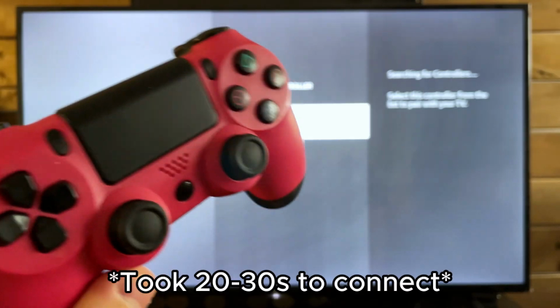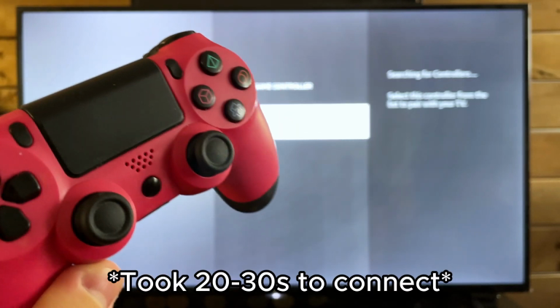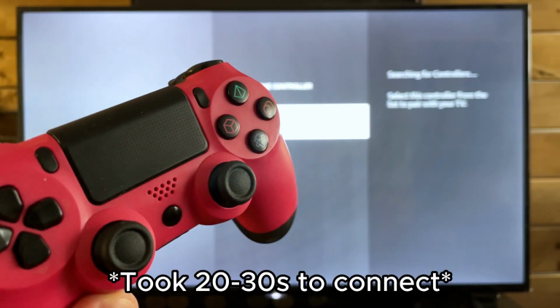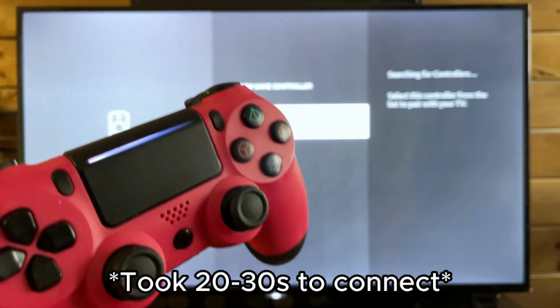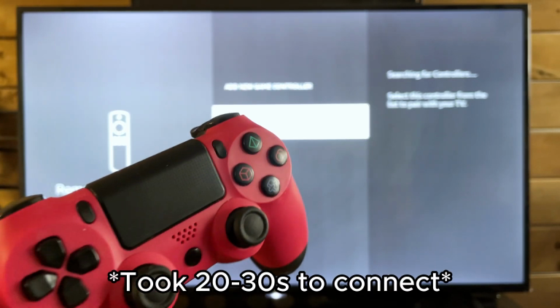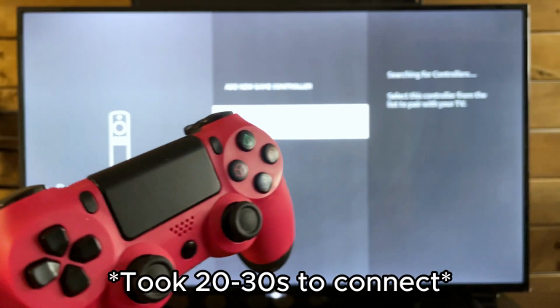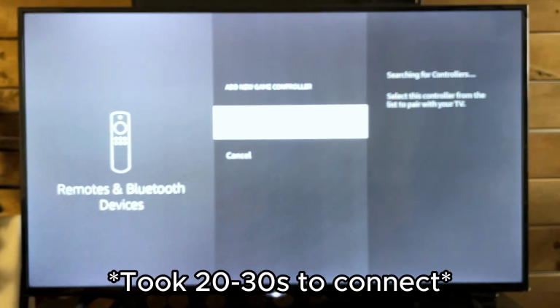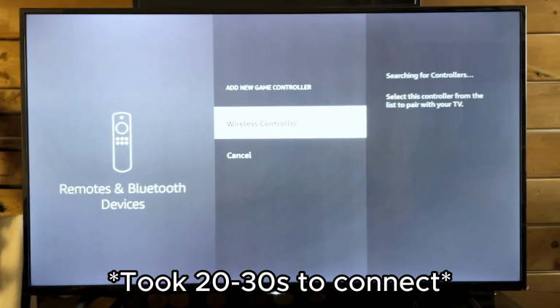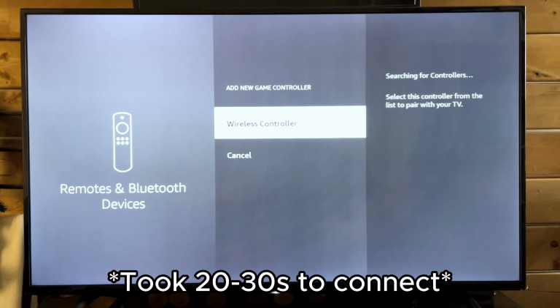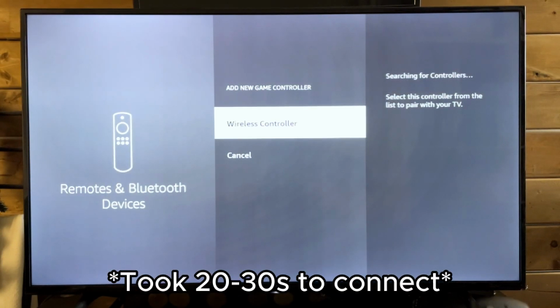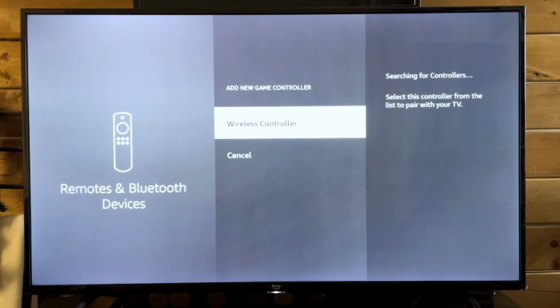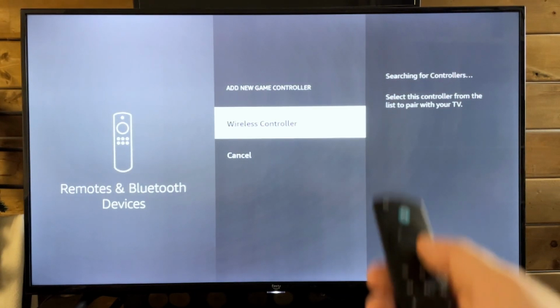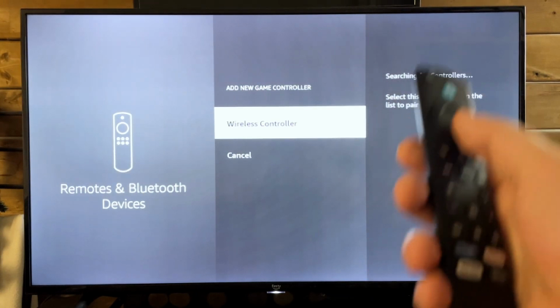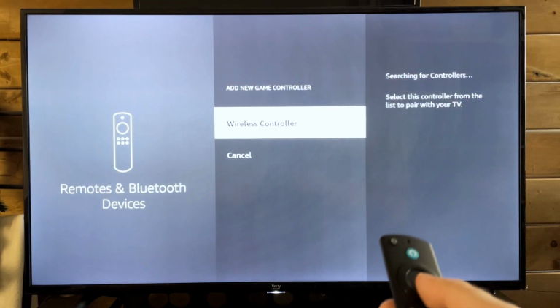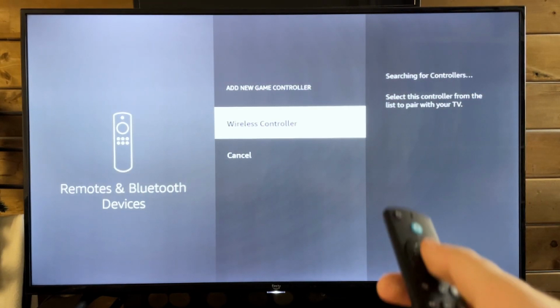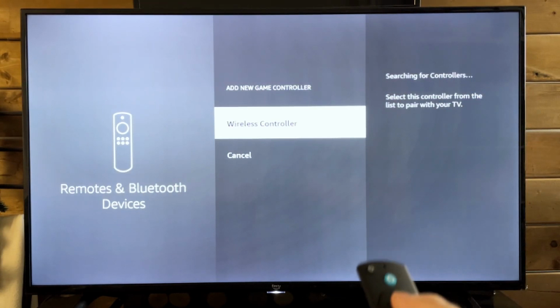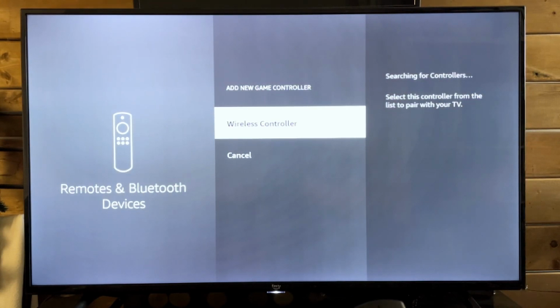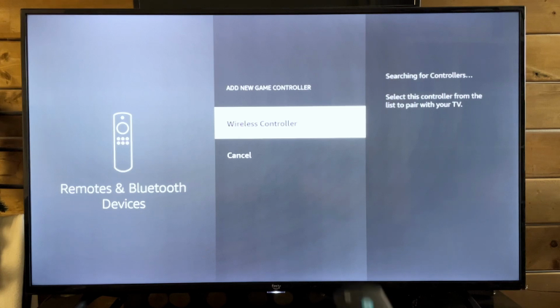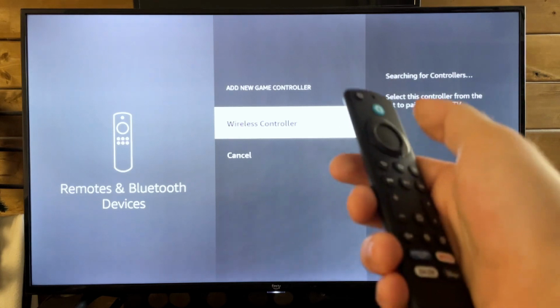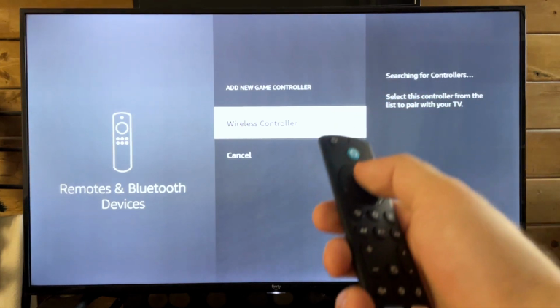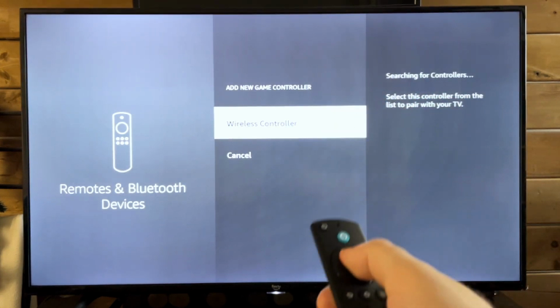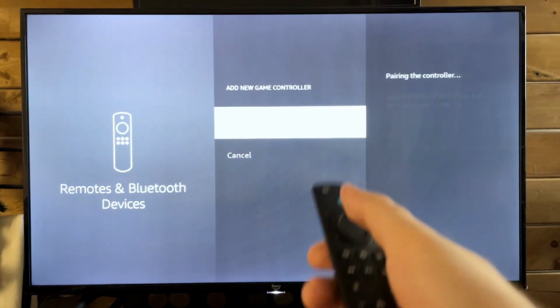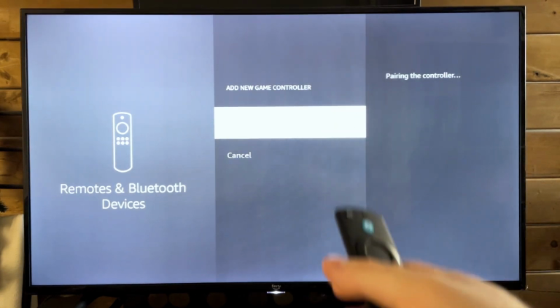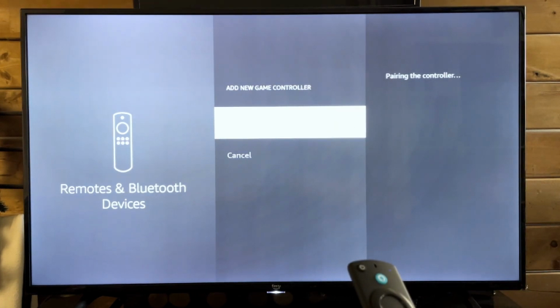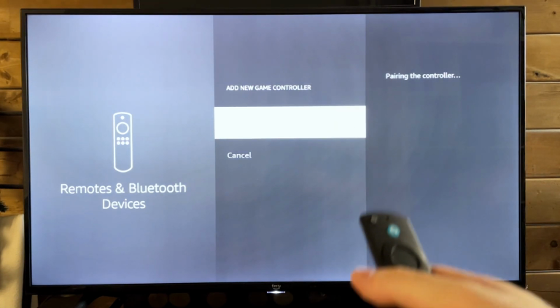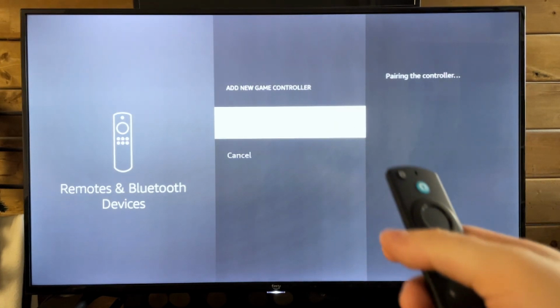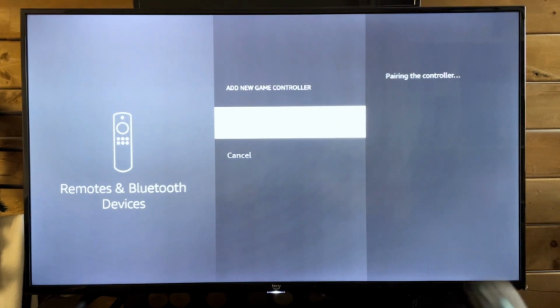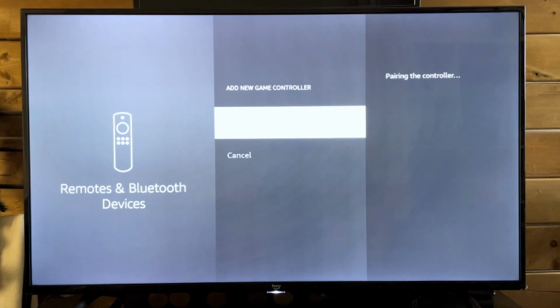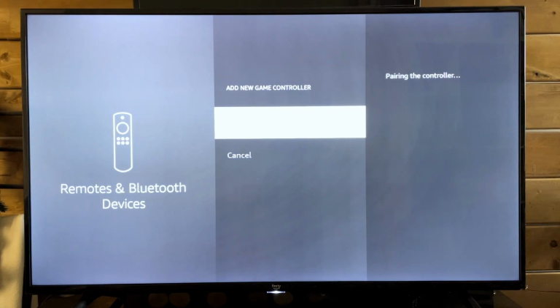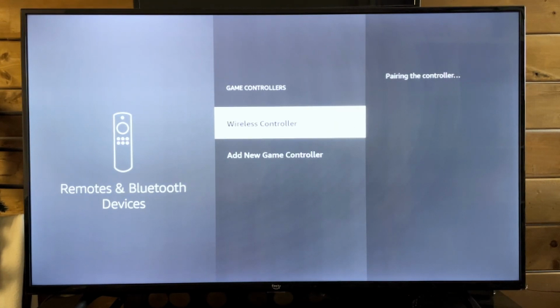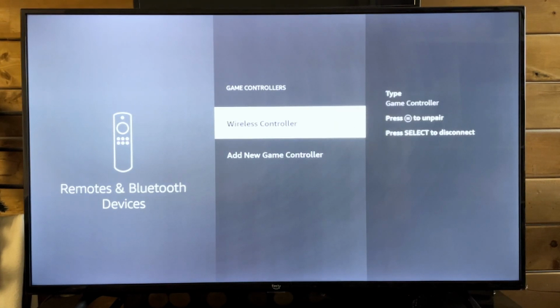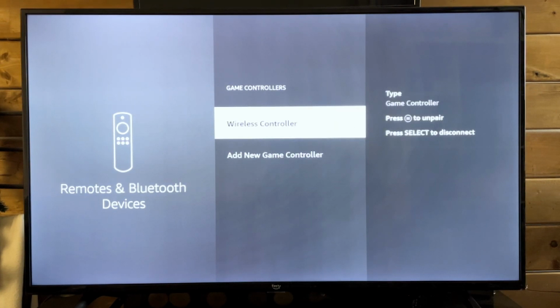Okay, here we go — Wireless Controller. Once you see it pop up, press select on your remote and it is now pairing the controller.